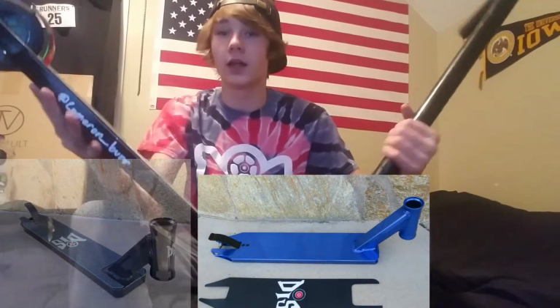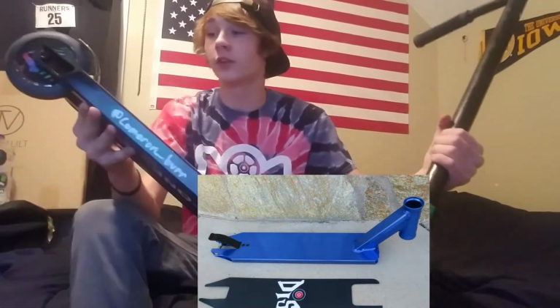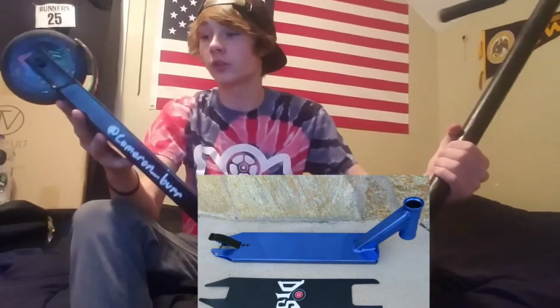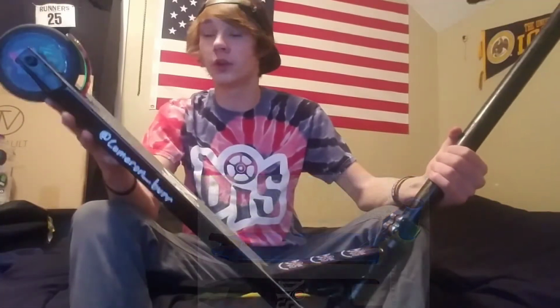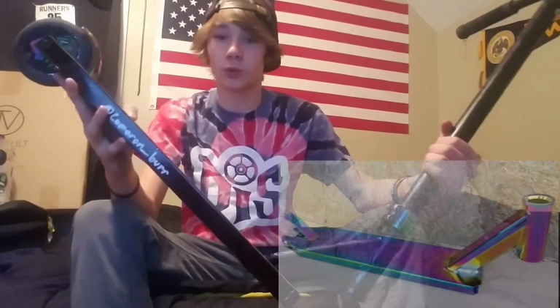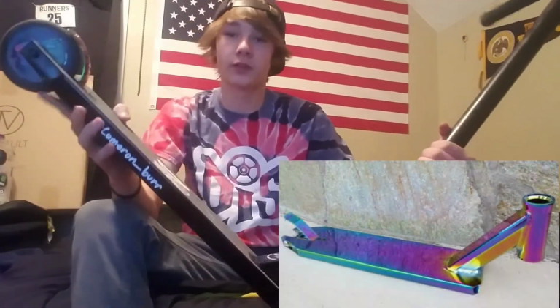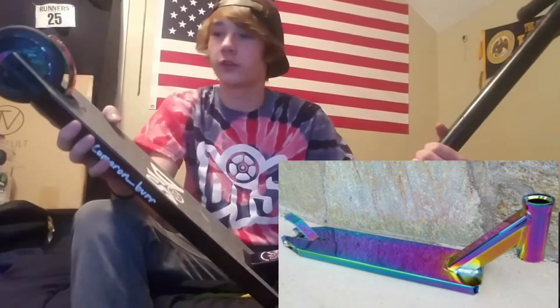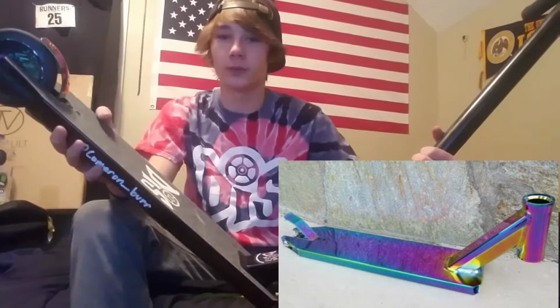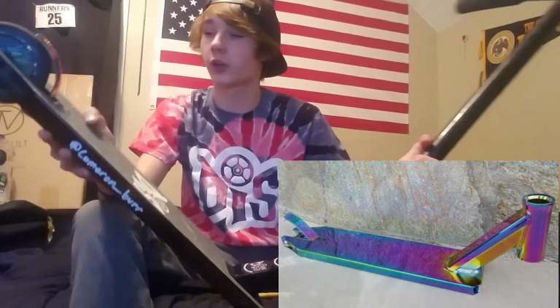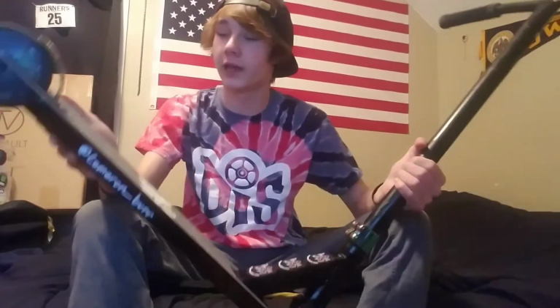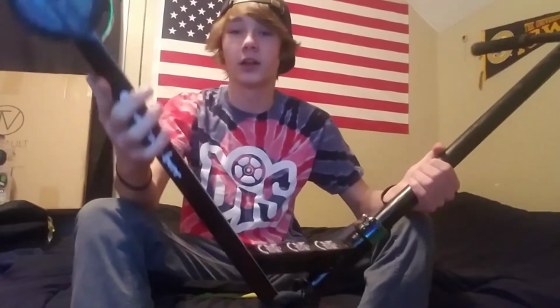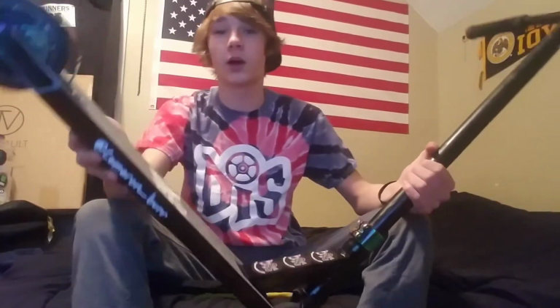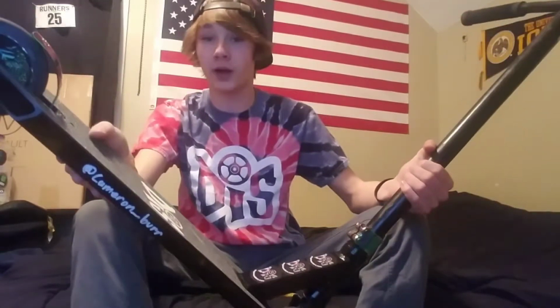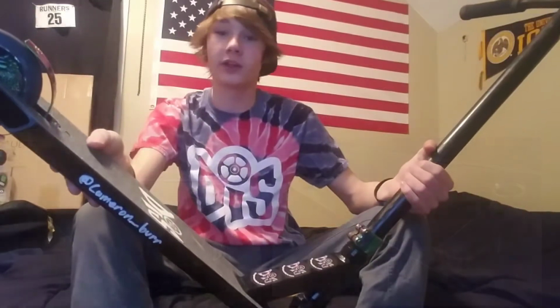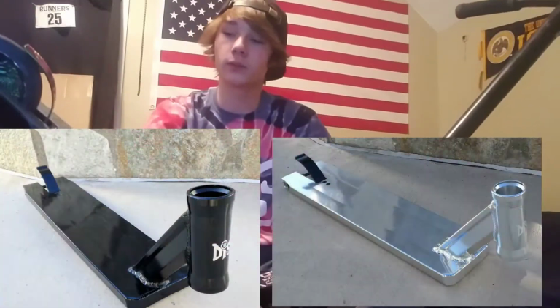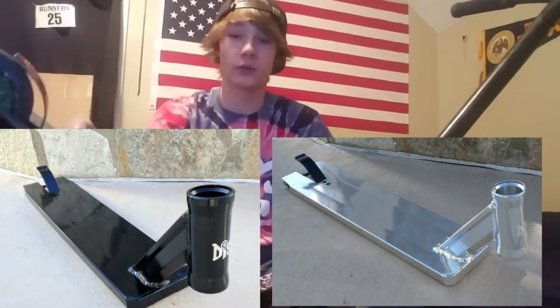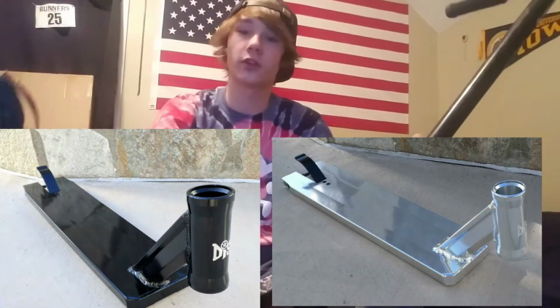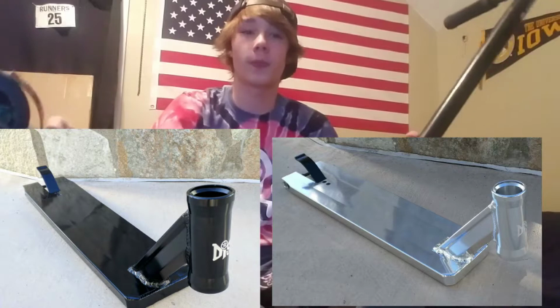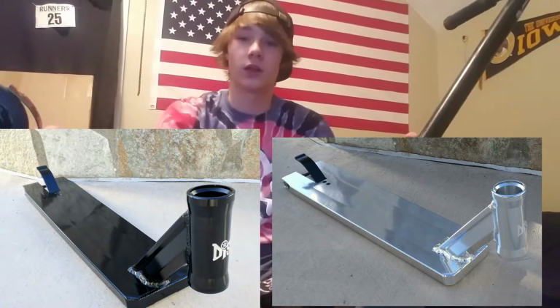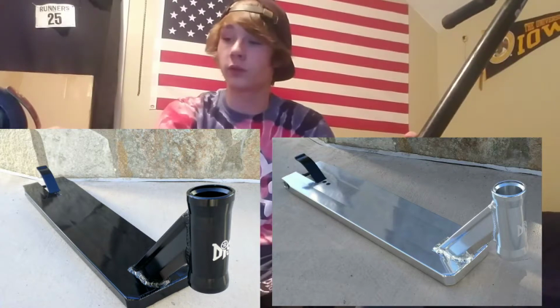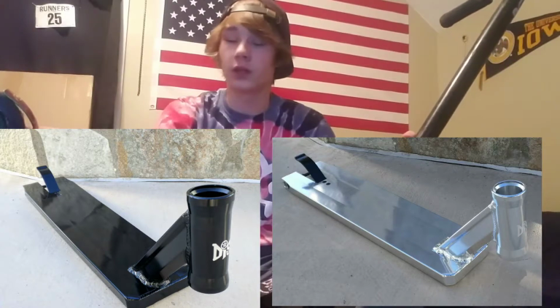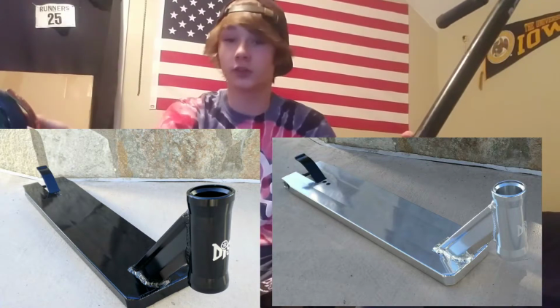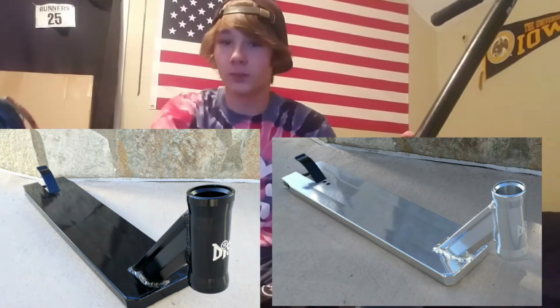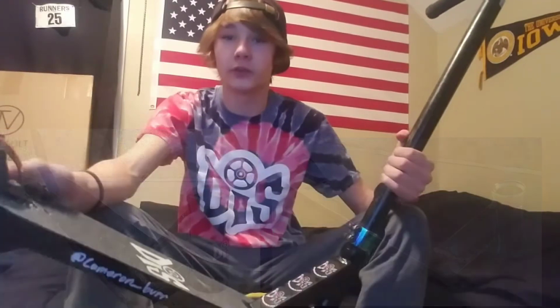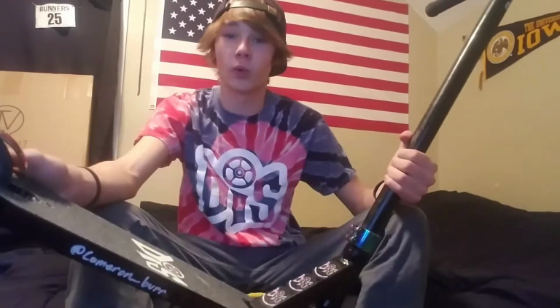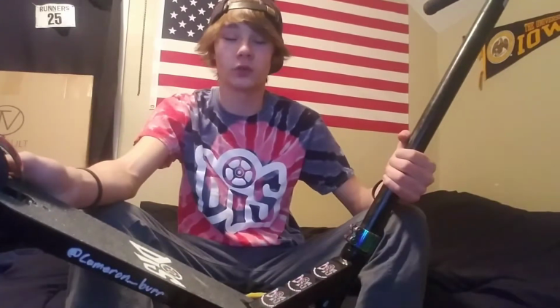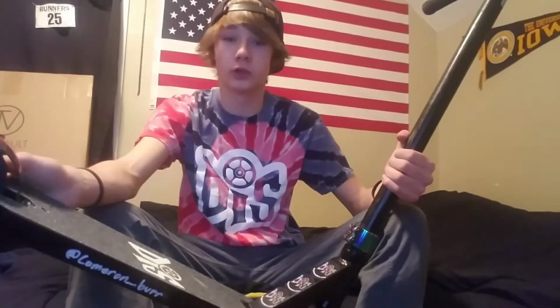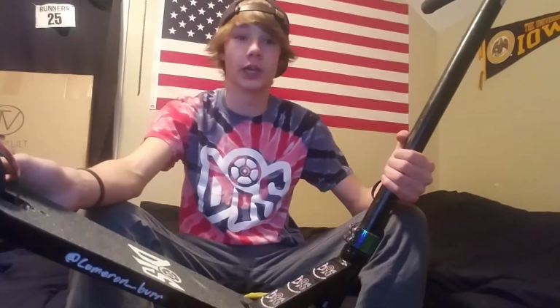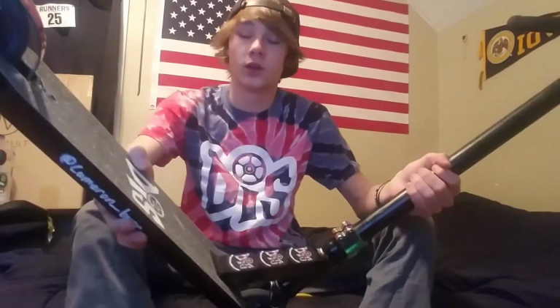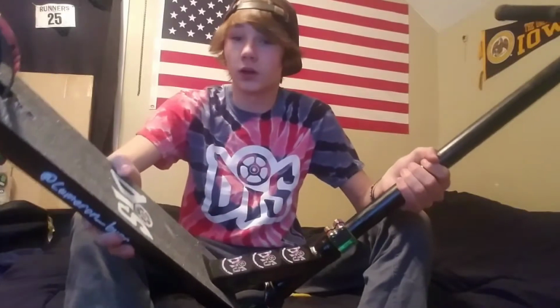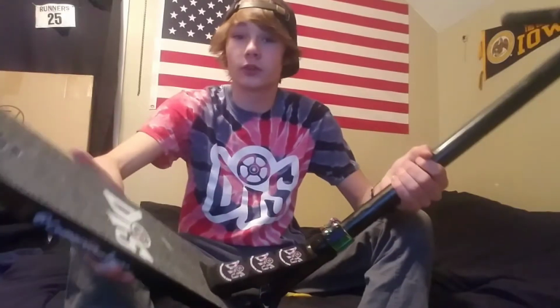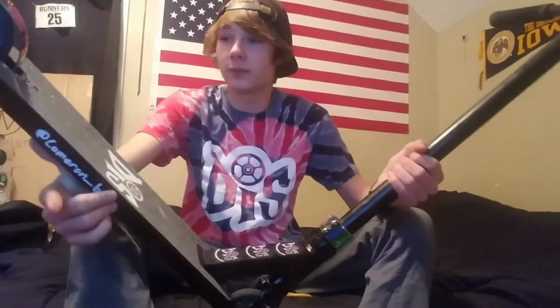If you don't like 4.5, have to ride street, or just like a wider deck, they also come with a 5-inch wide deck that recently just came out. That one is a little heavier, but it weighs 3.1 pounds, which is still really light.